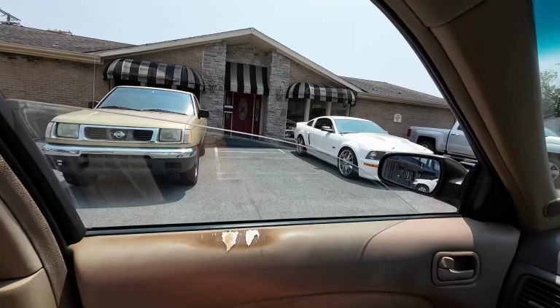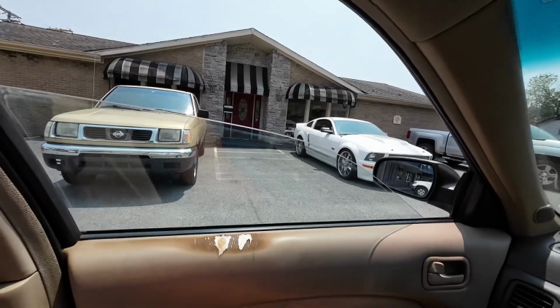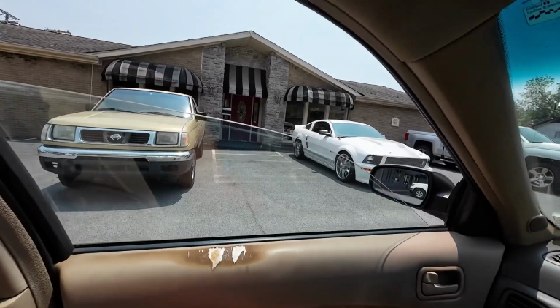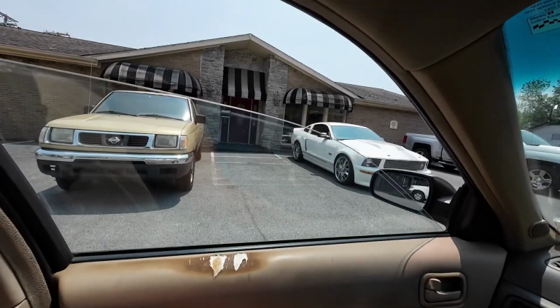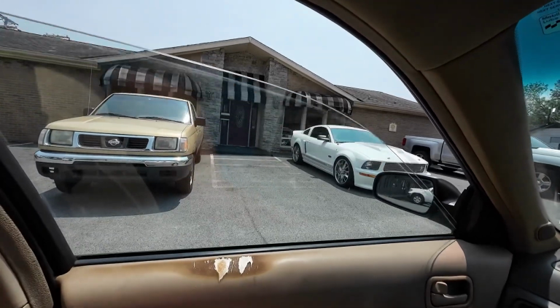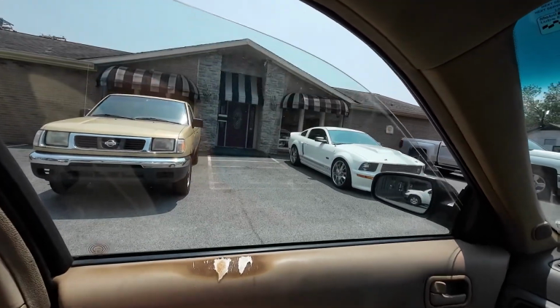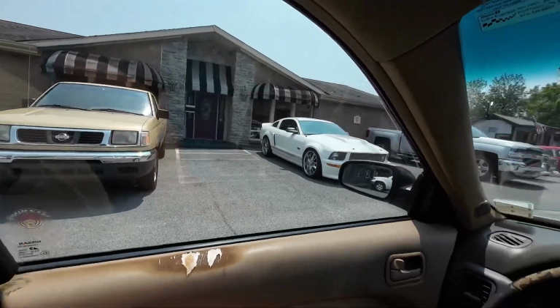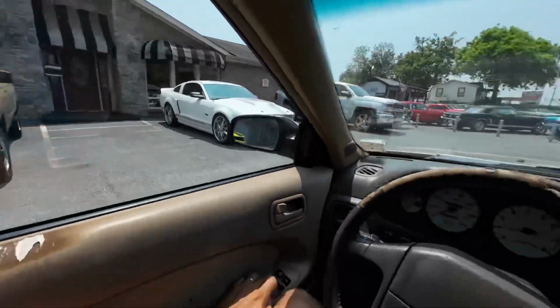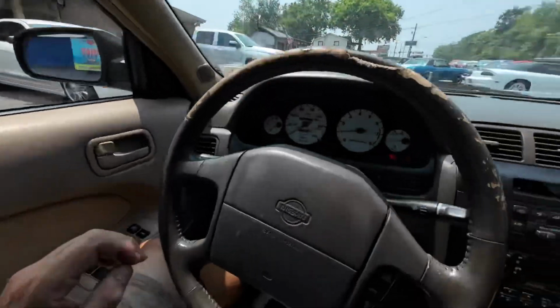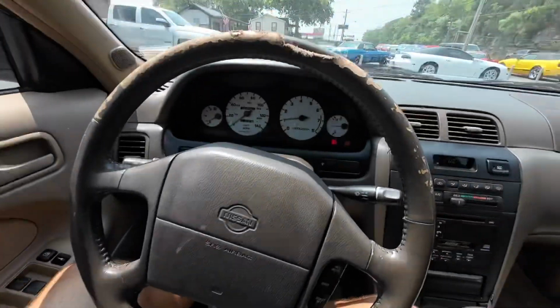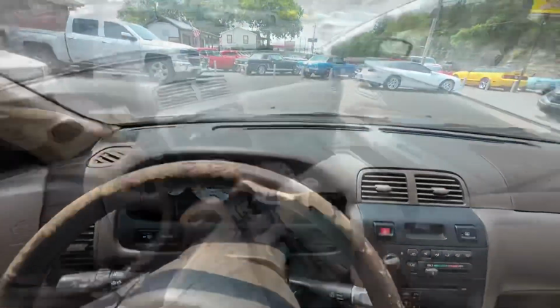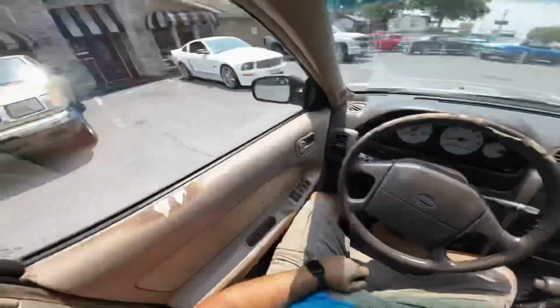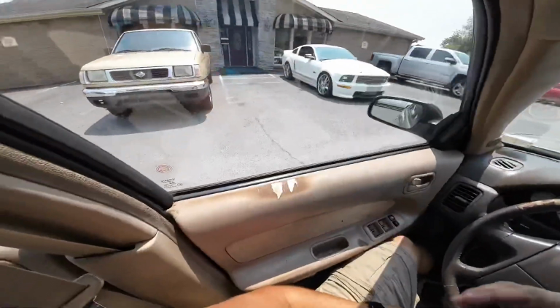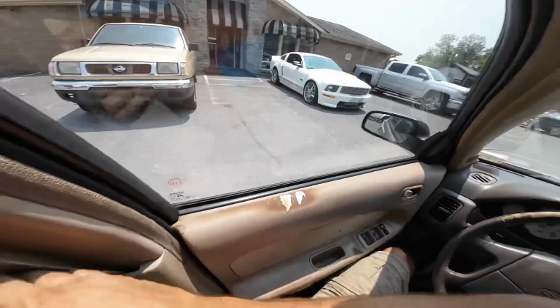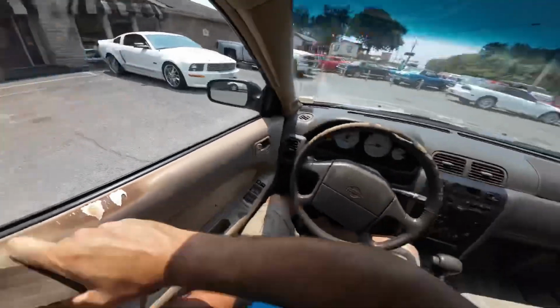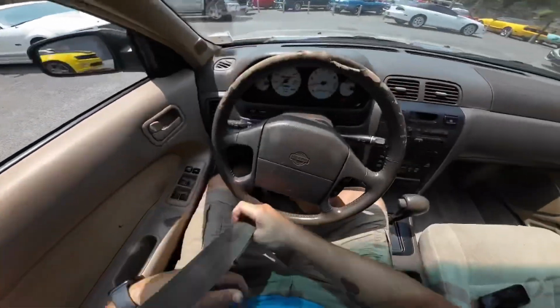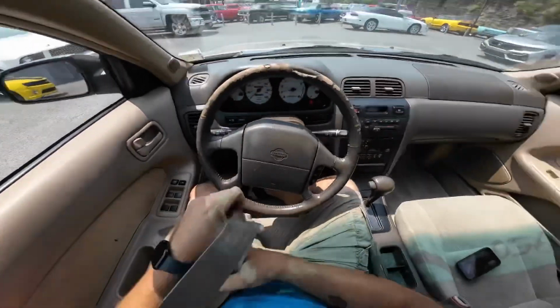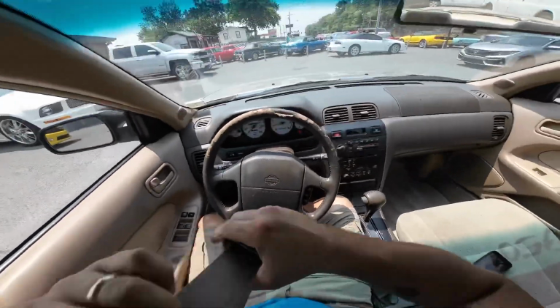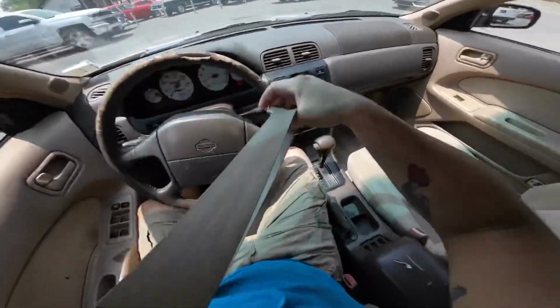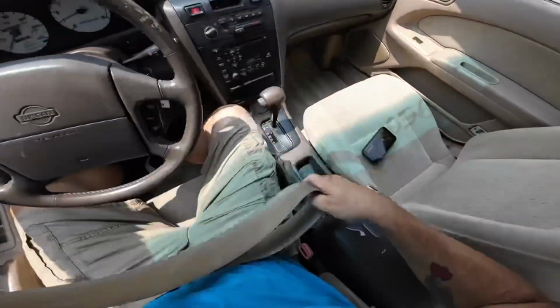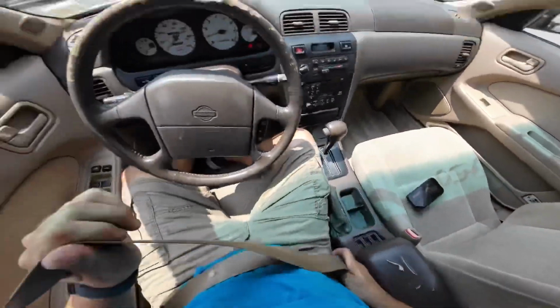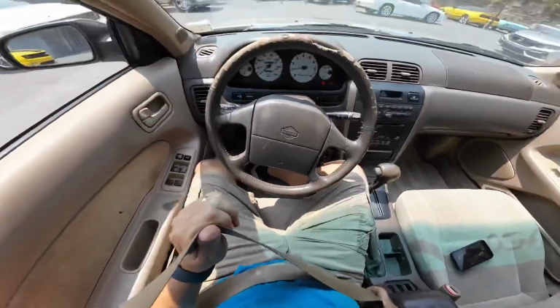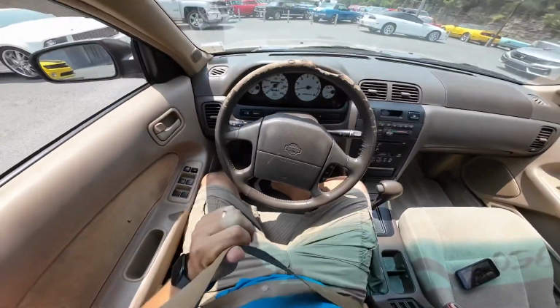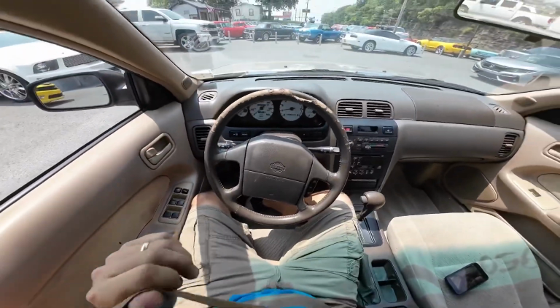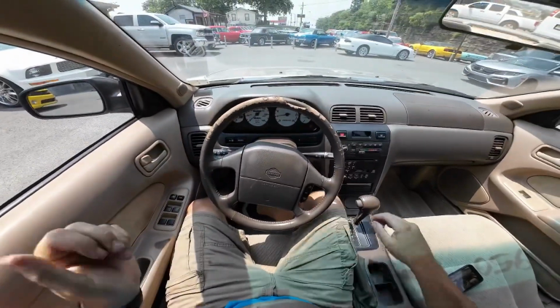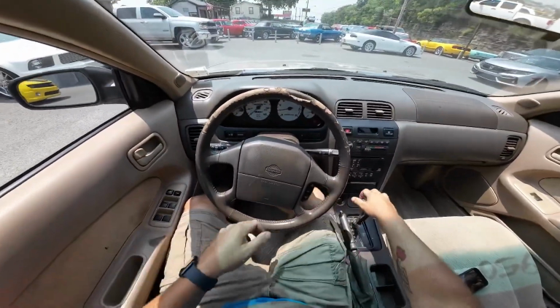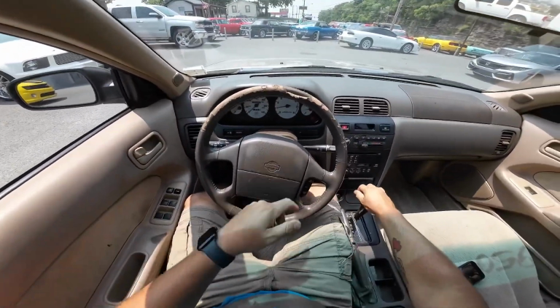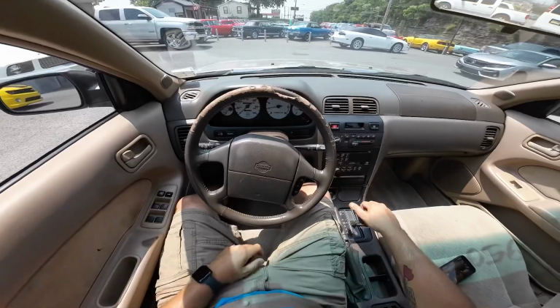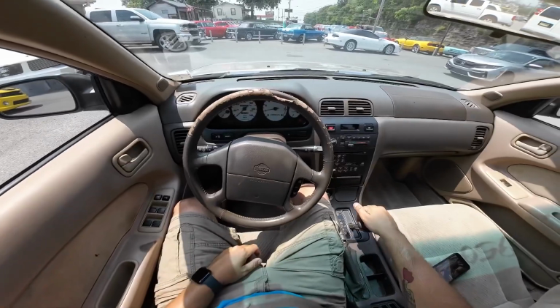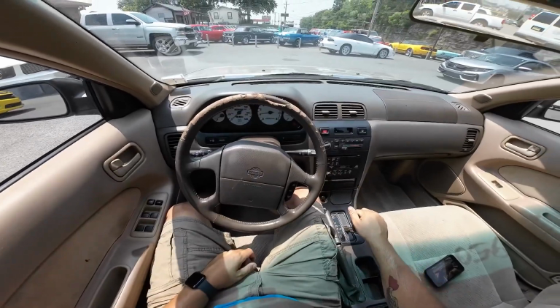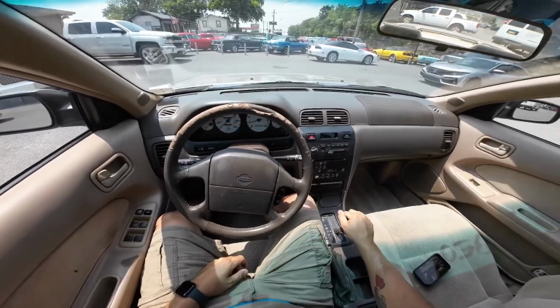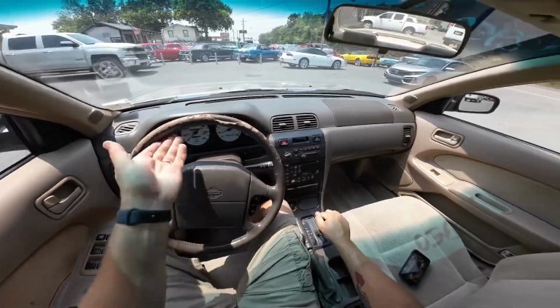All right, guys. Let's hit the road and see how she runs and drives. We're going to roll out here and check this one over just like I do all the rest. Looks like the gas gauge is working, tach's working, engine temperature's working.